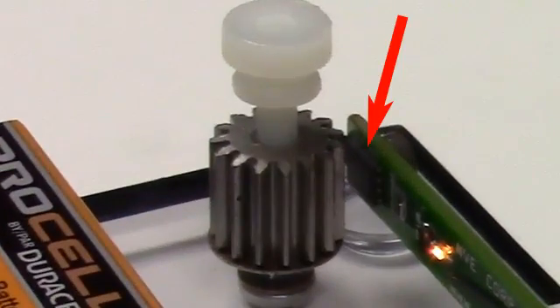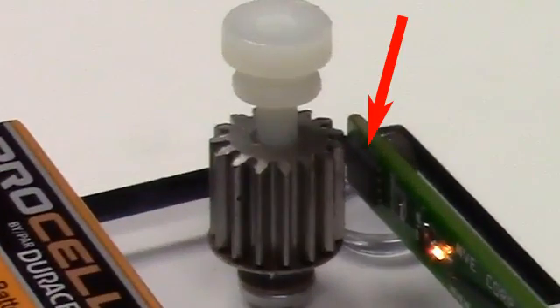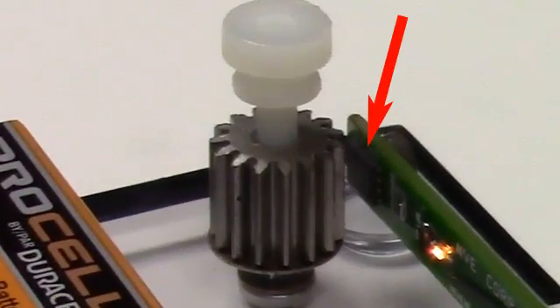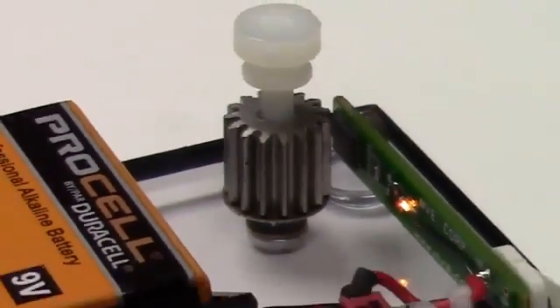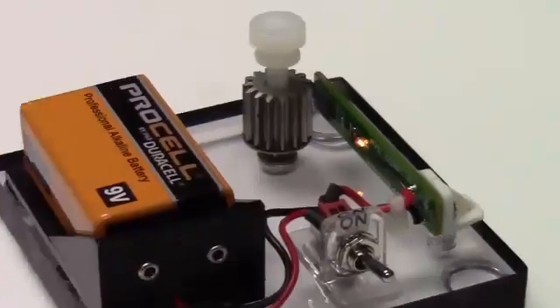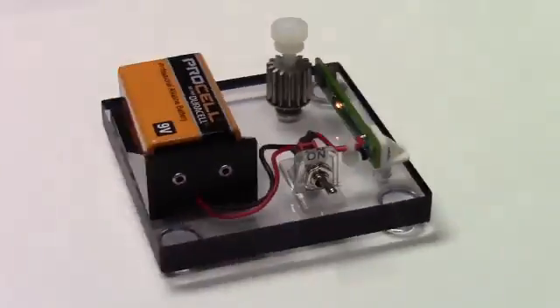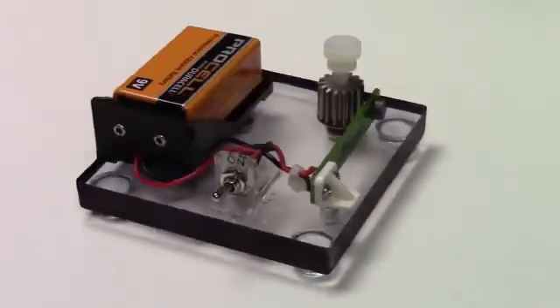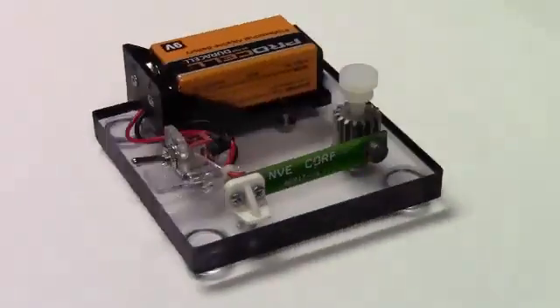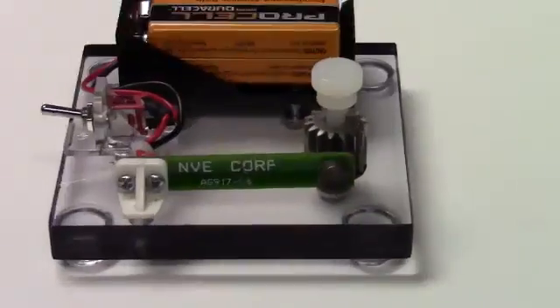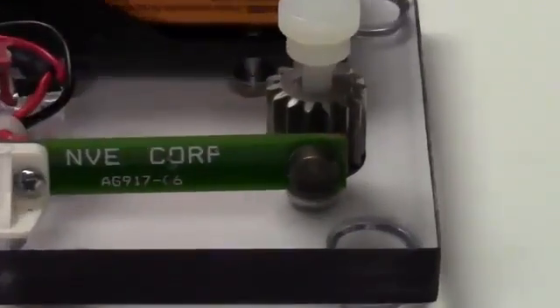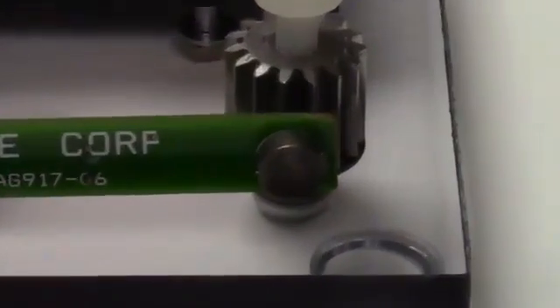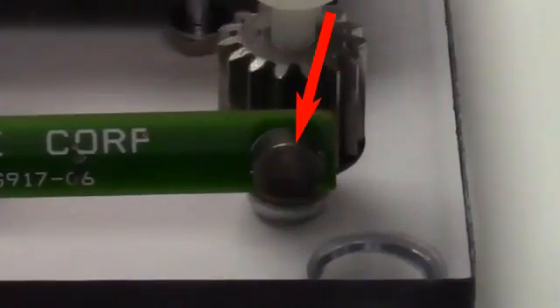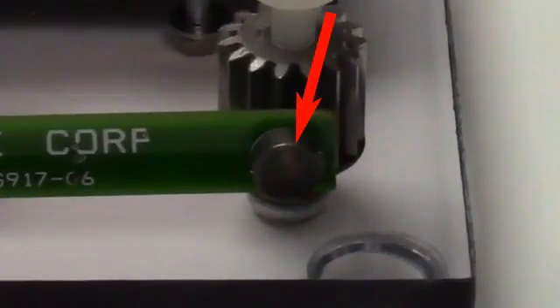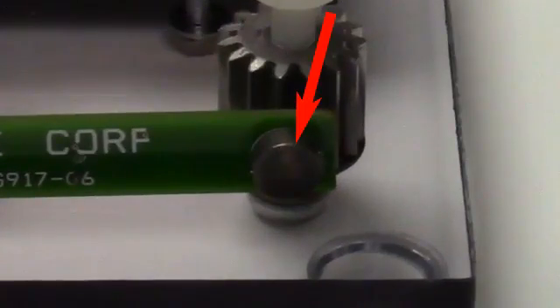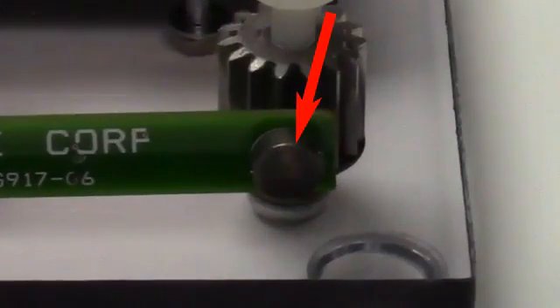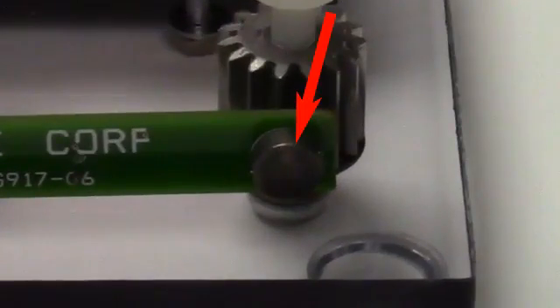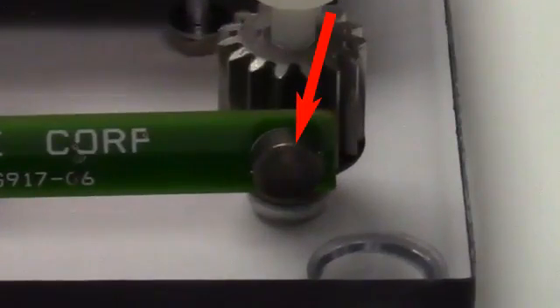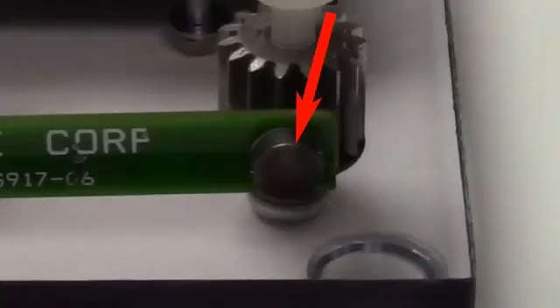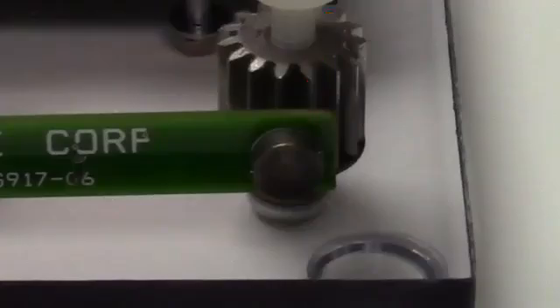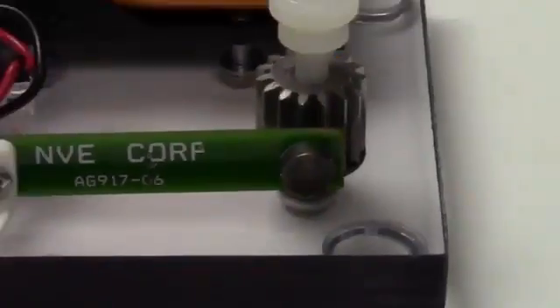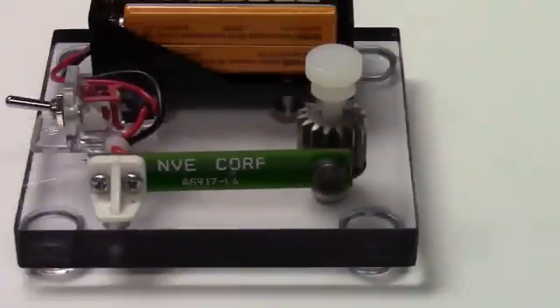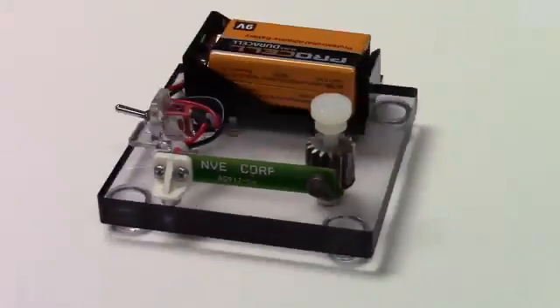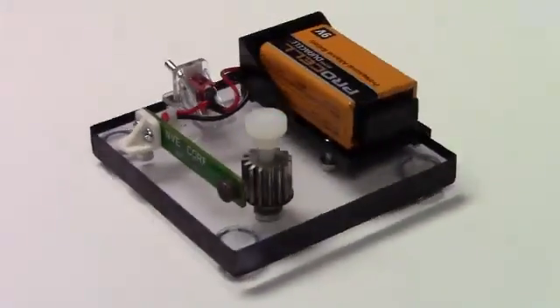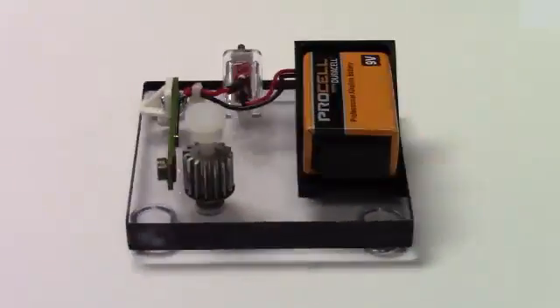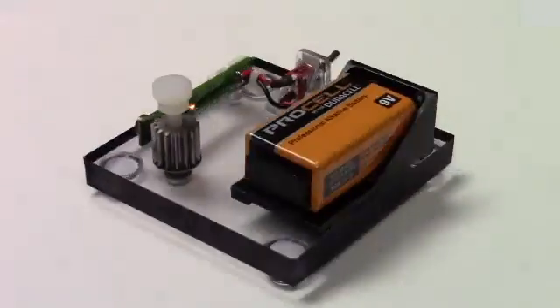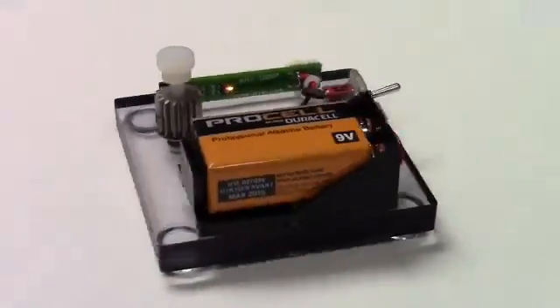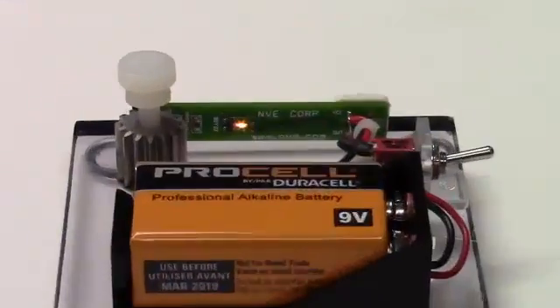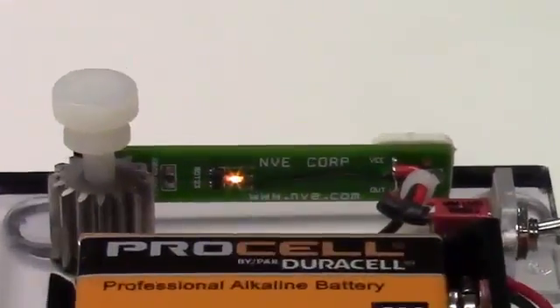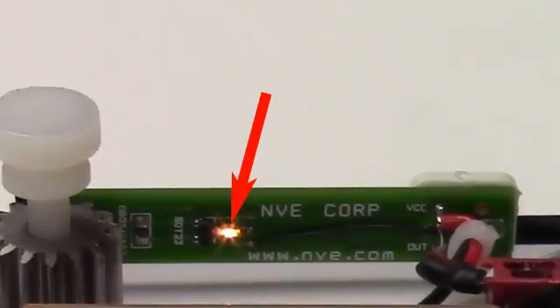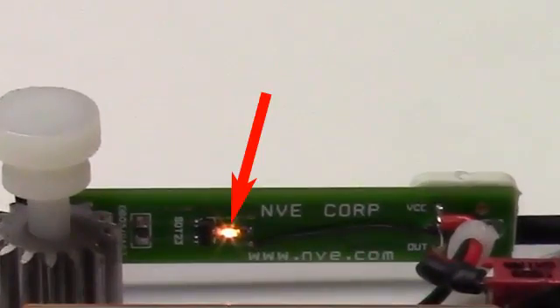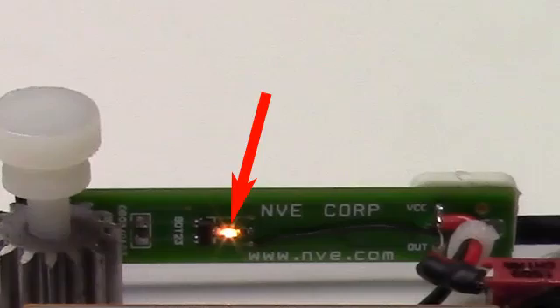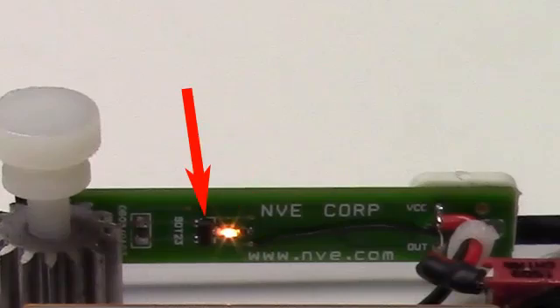Here's the sensor. We have a ceramic biasing magnet and a circuit board with an LED and driver.